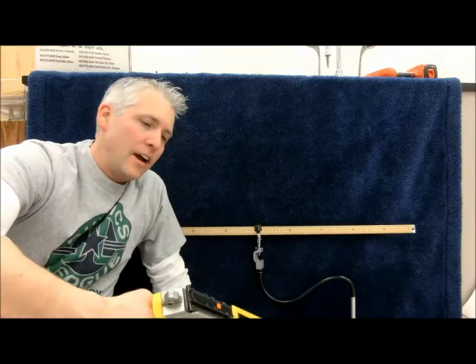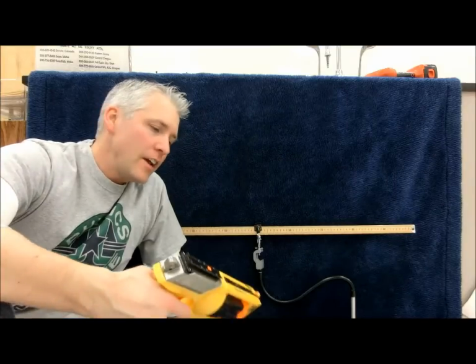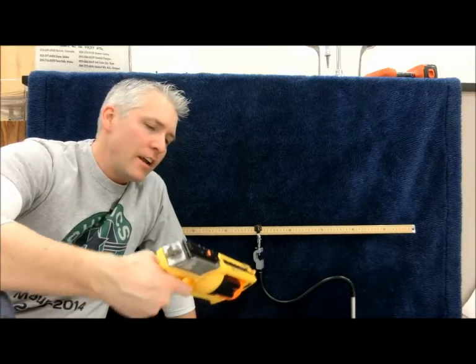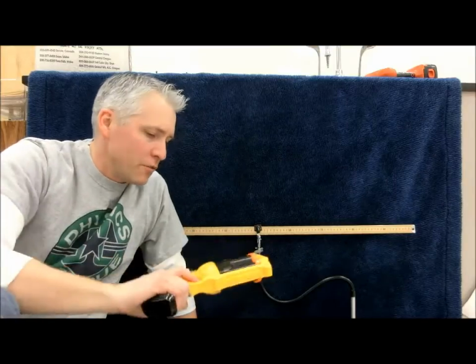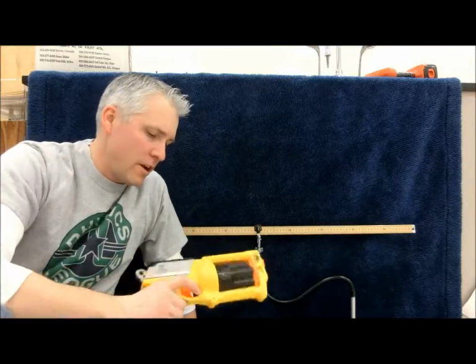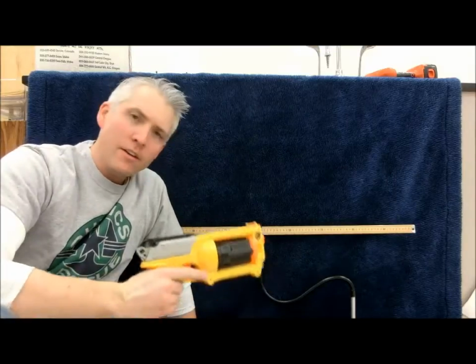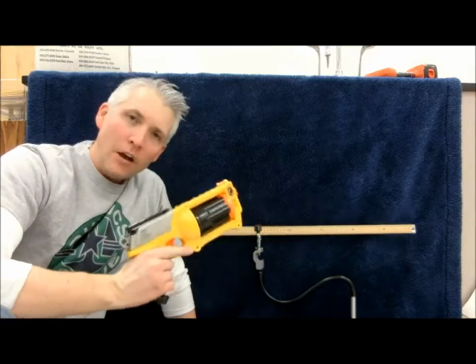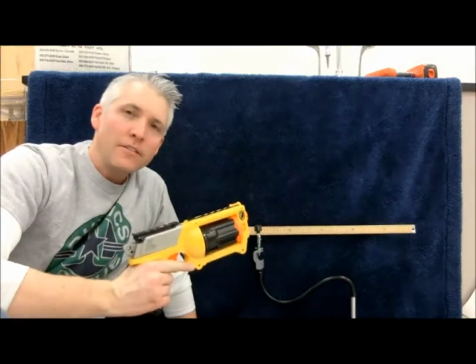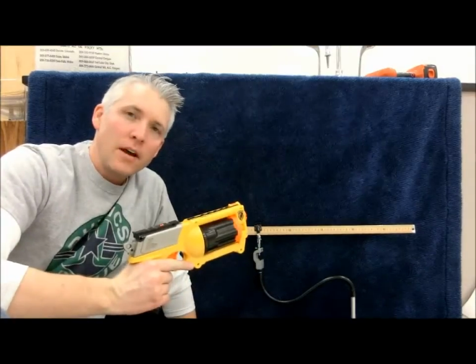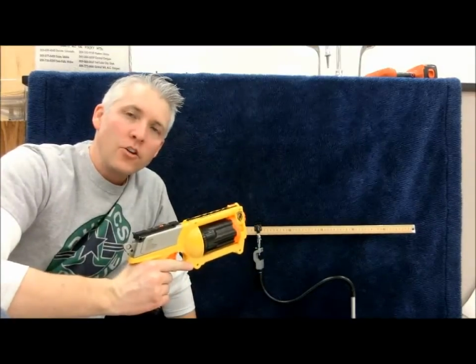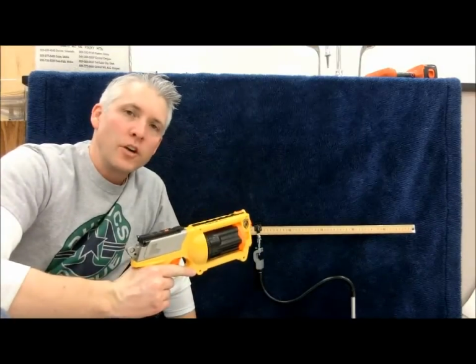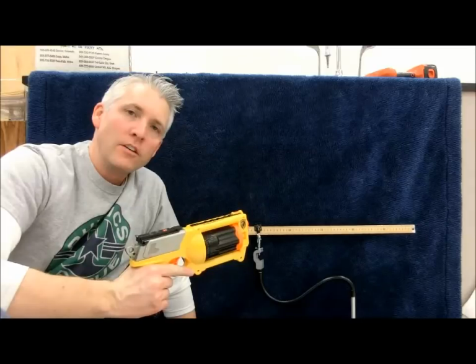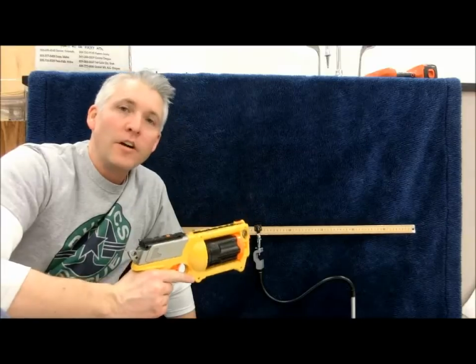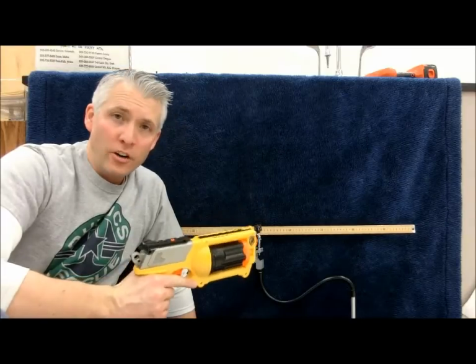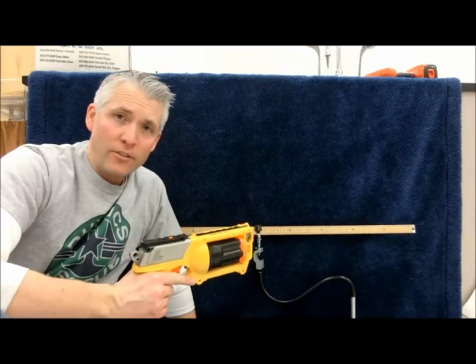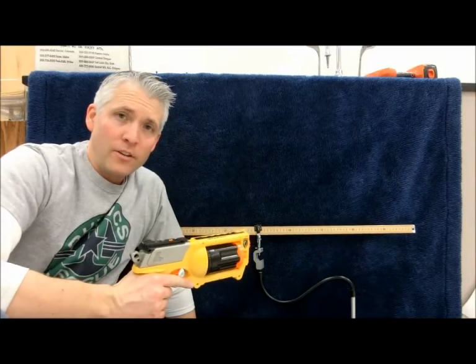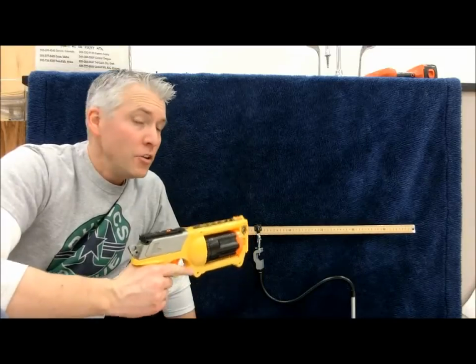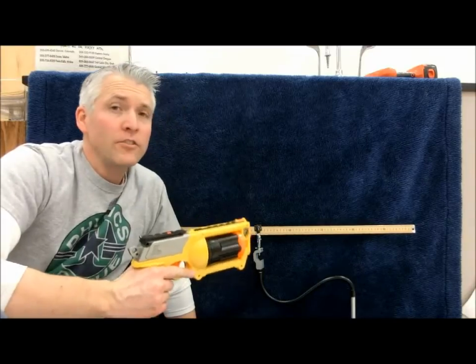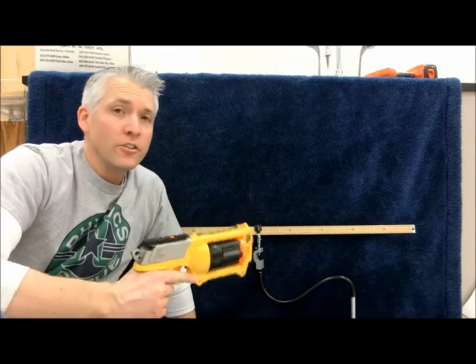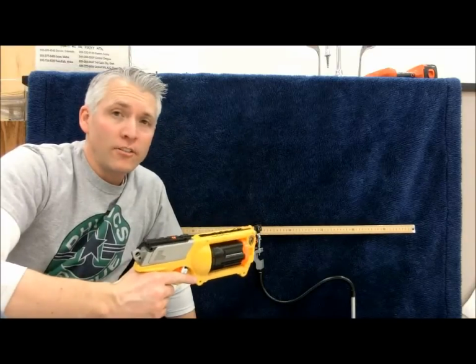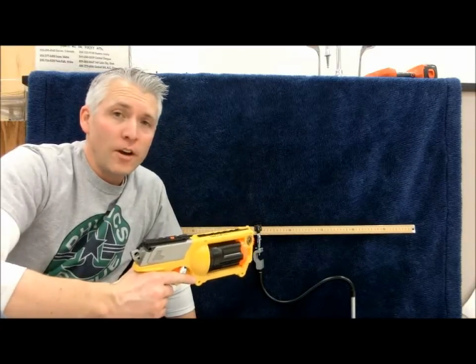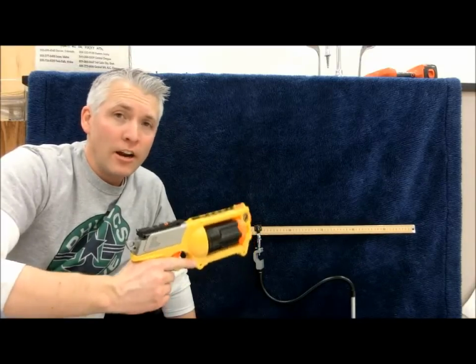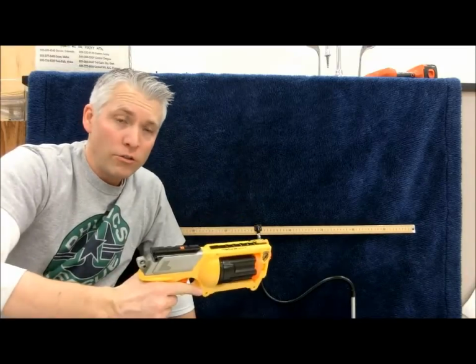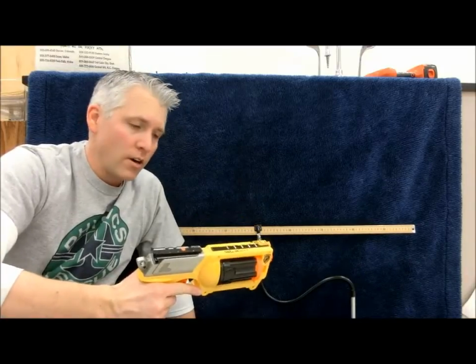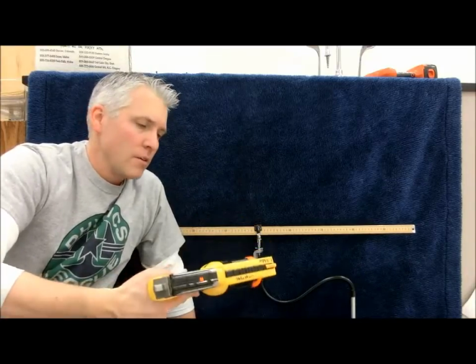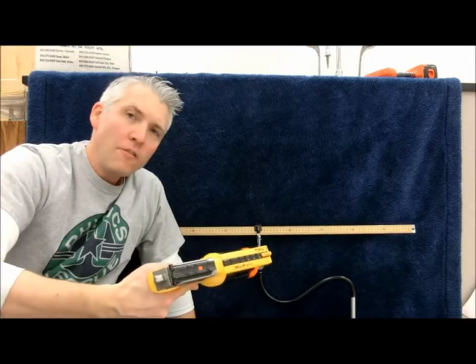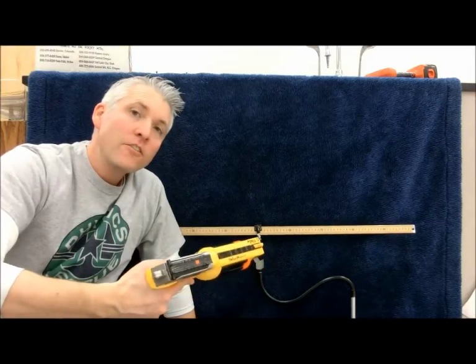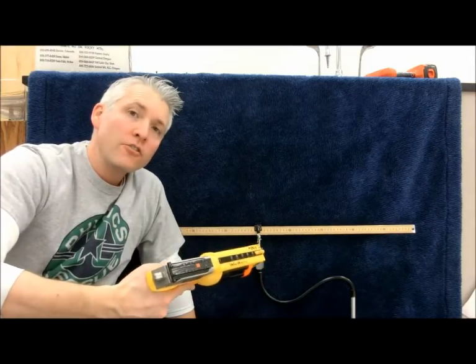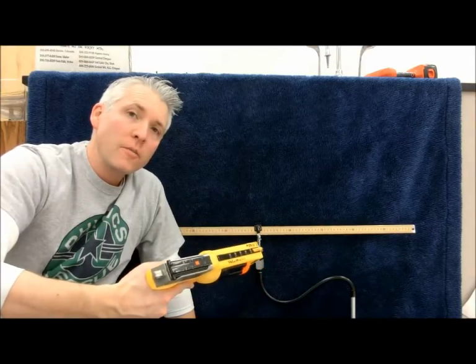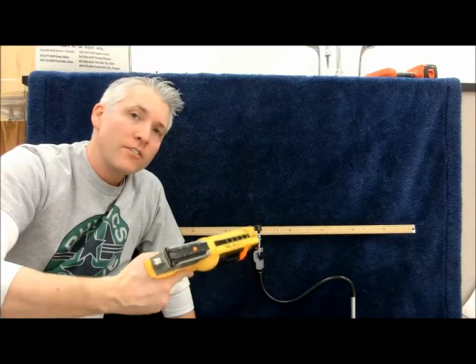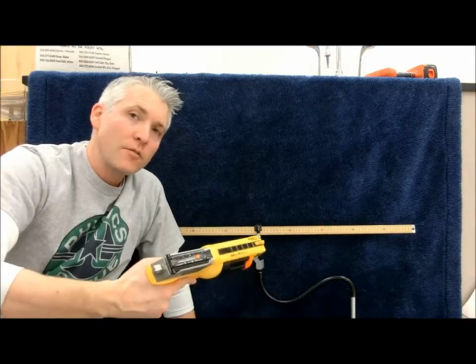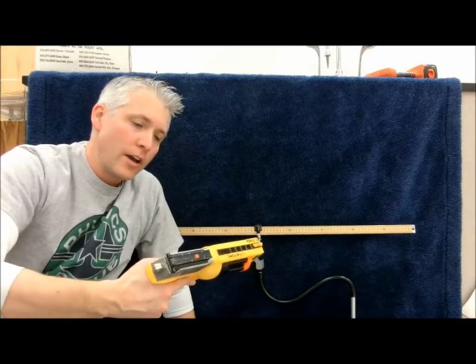I decided that I wanted to figure out how fast my Nerf gun fires the darts. Now Nerf guns are just awesome — I don't care how old you are — but how fast do those darts really come out? Let's see if we can figure it out.